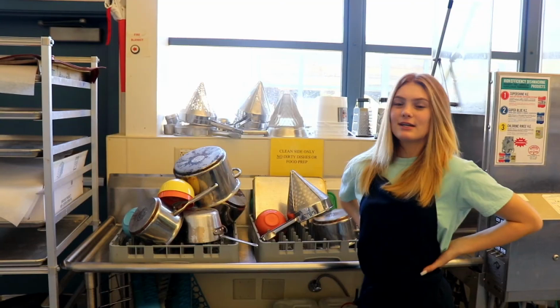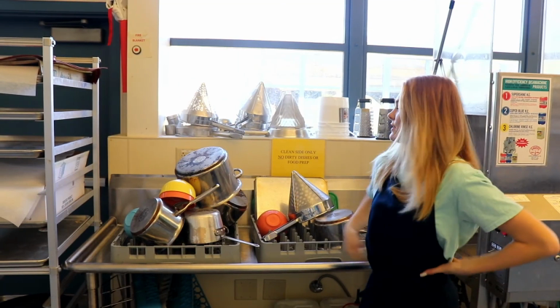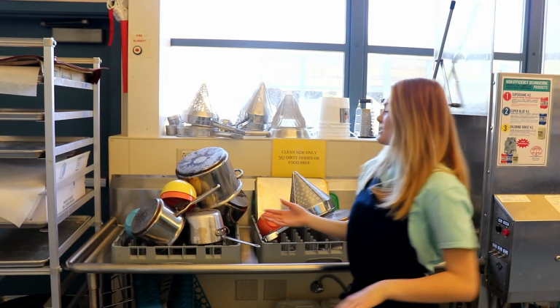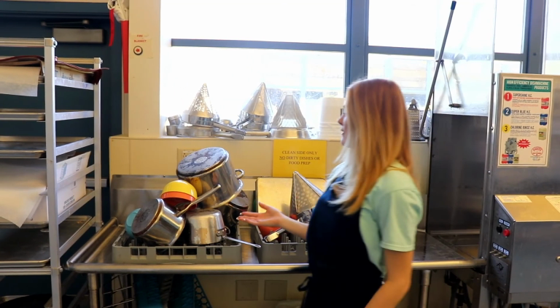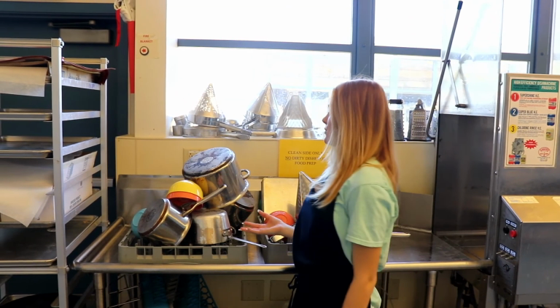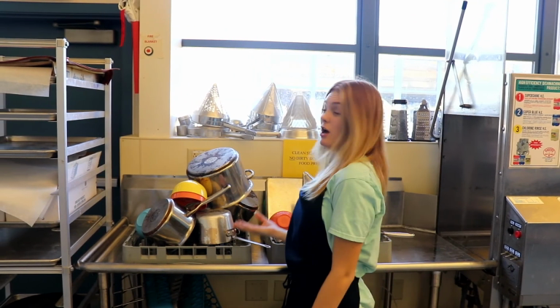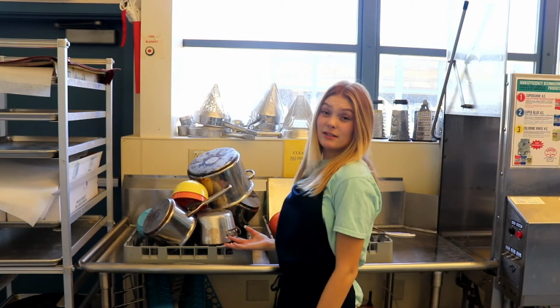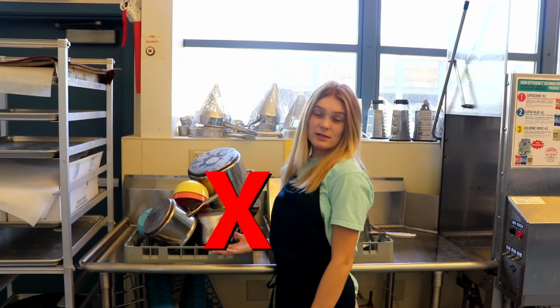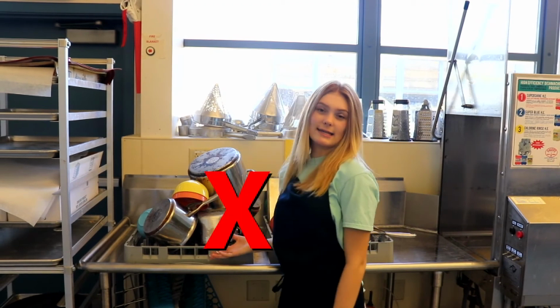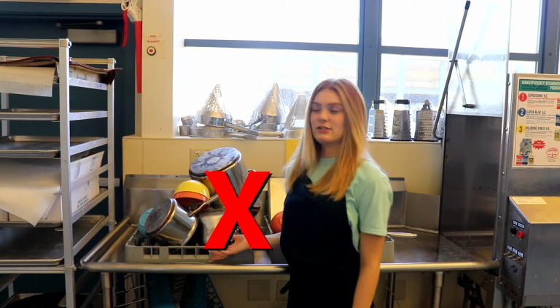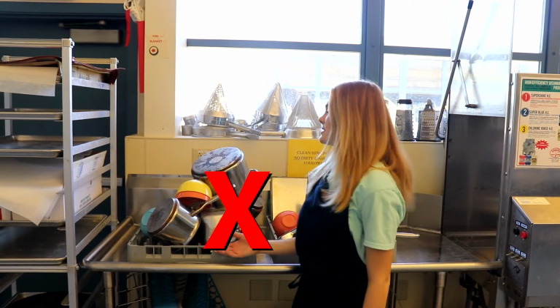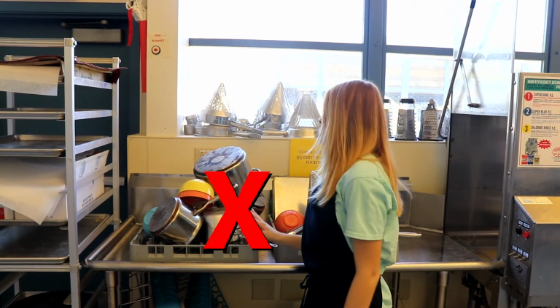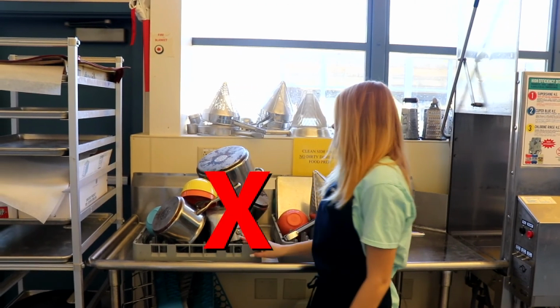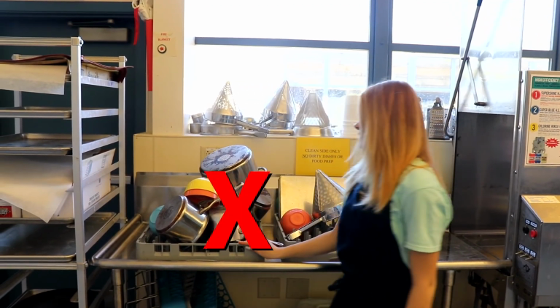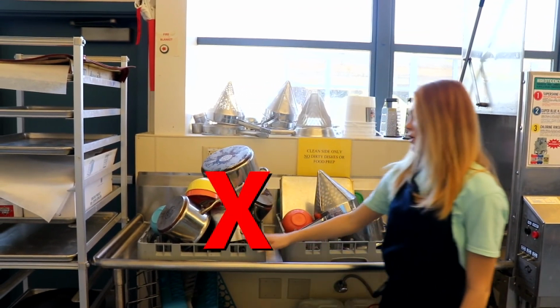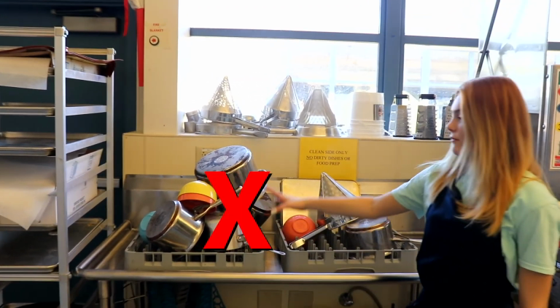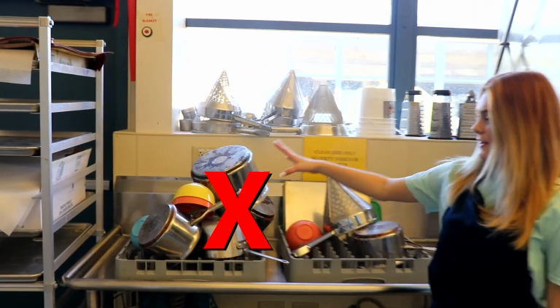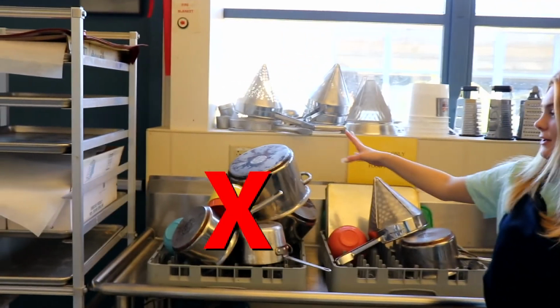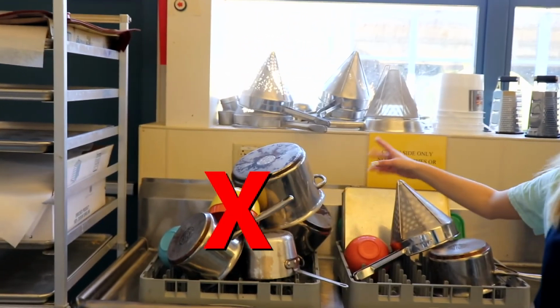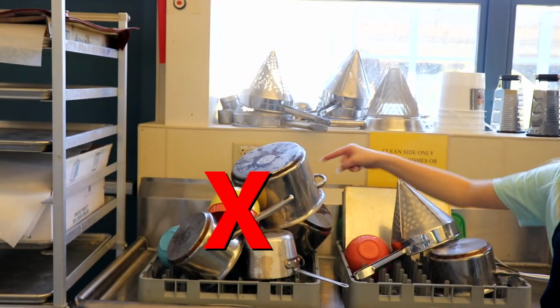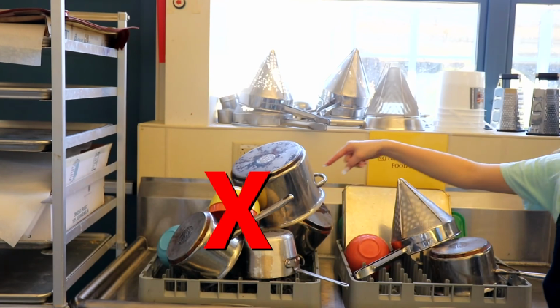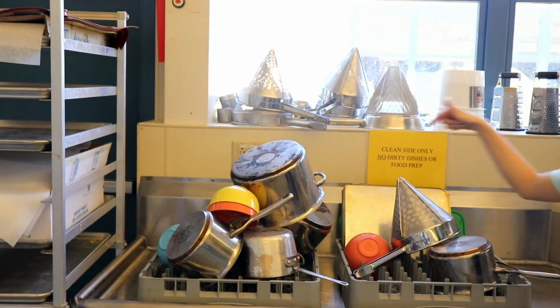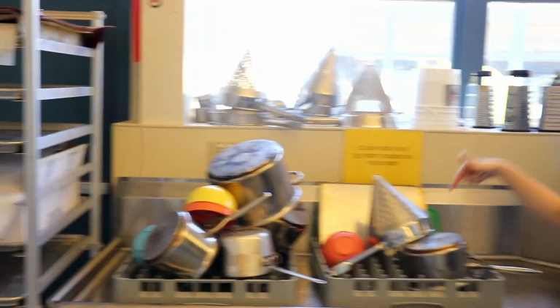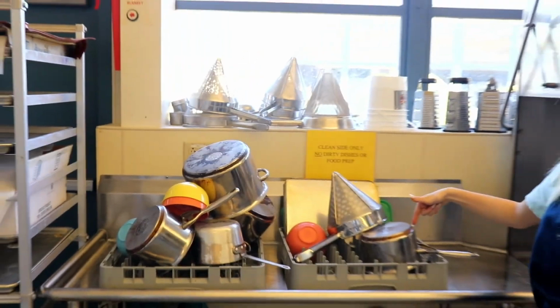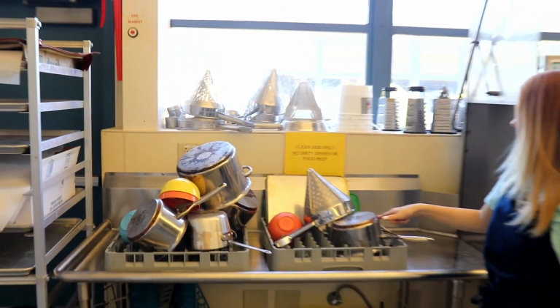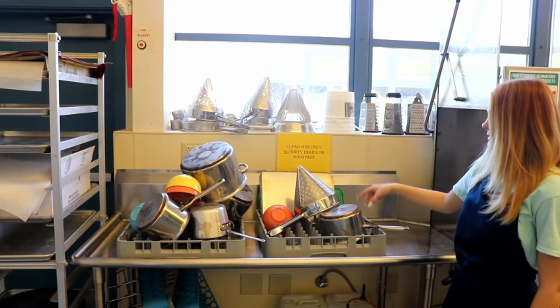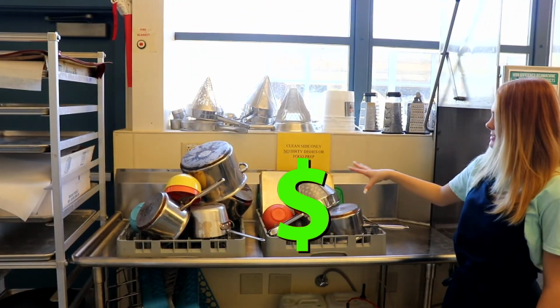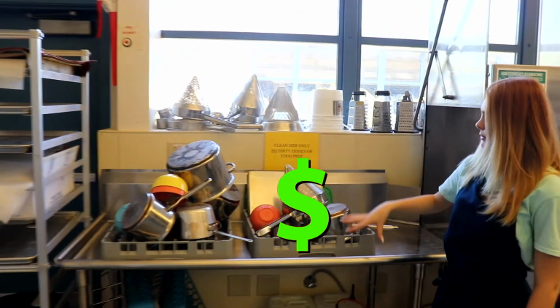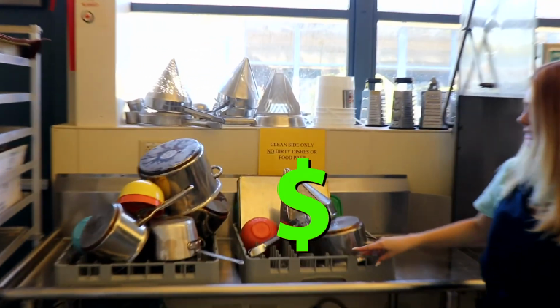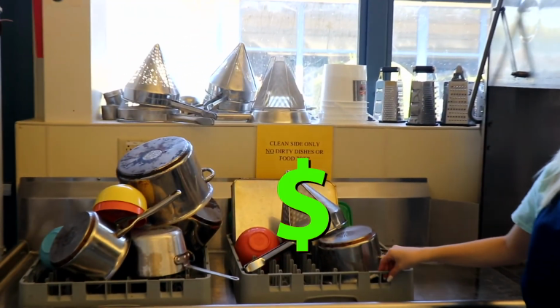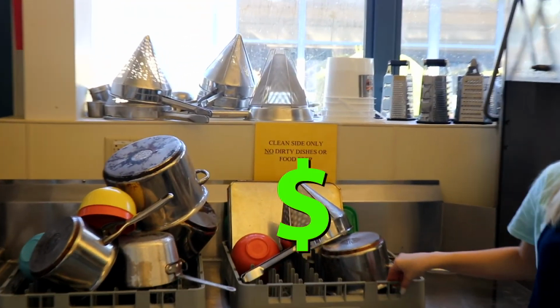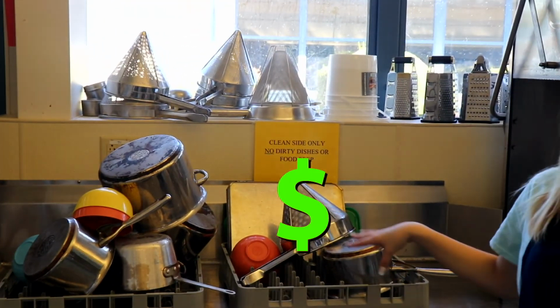So here's an example of how you would not want to stack the dishes — everything's all over each other, this is not working. Over here, everything's spaced out and everything can get washed properly.